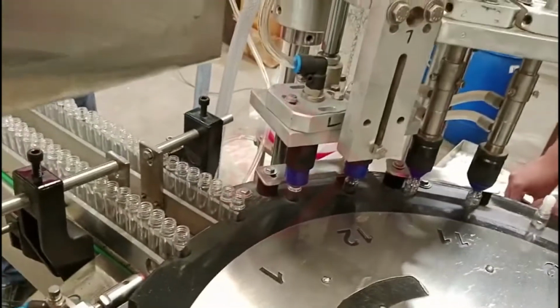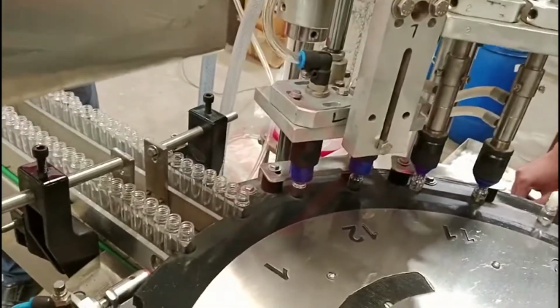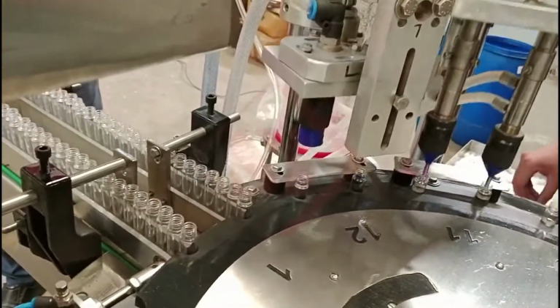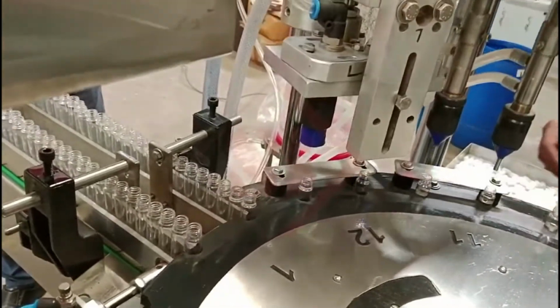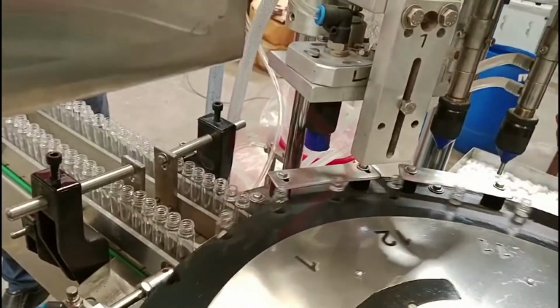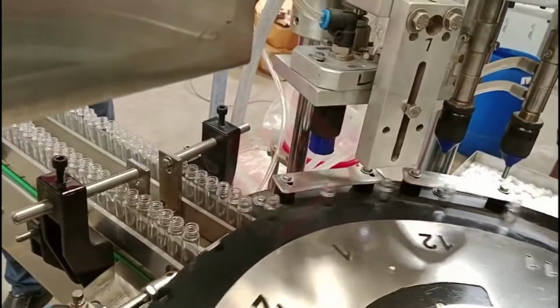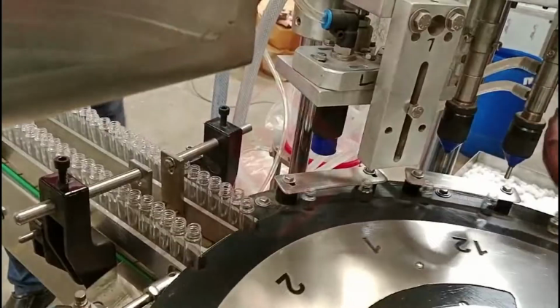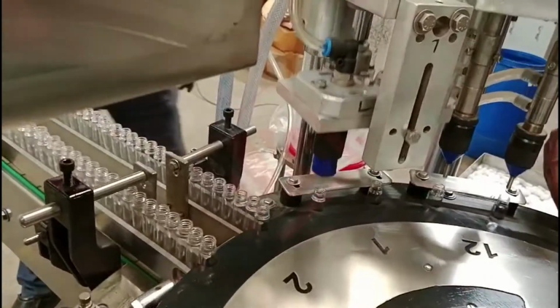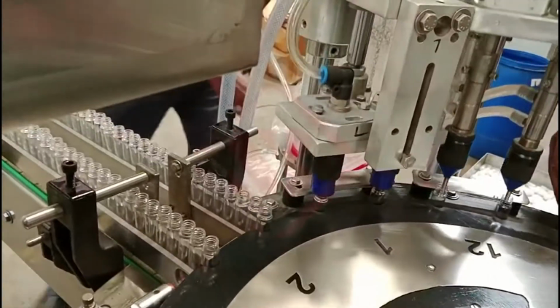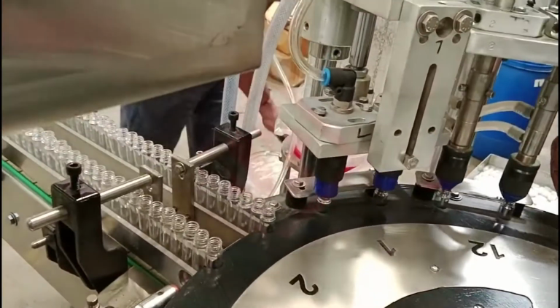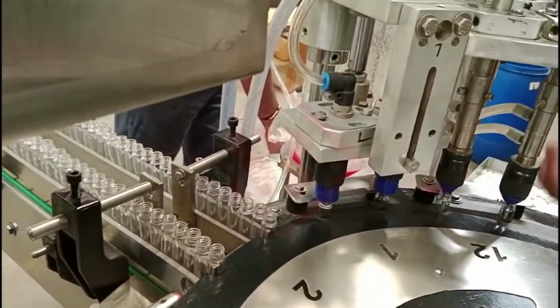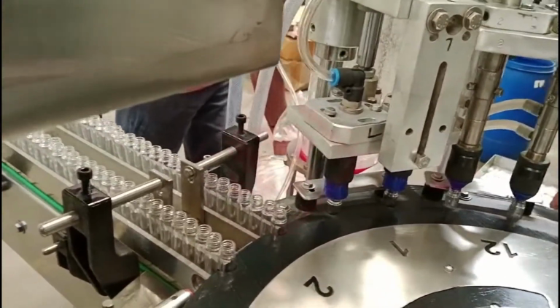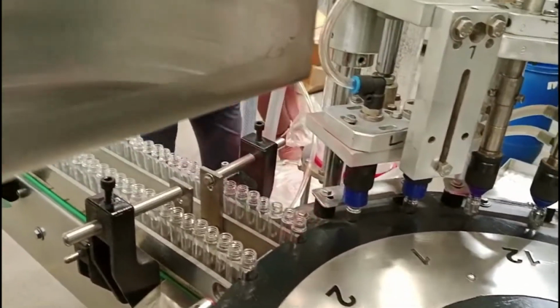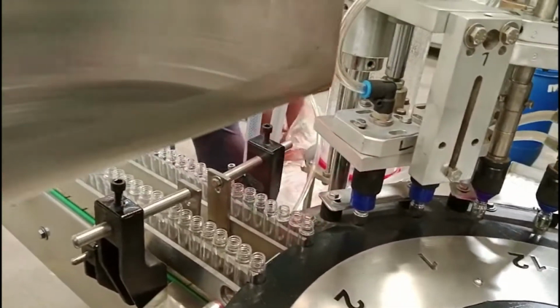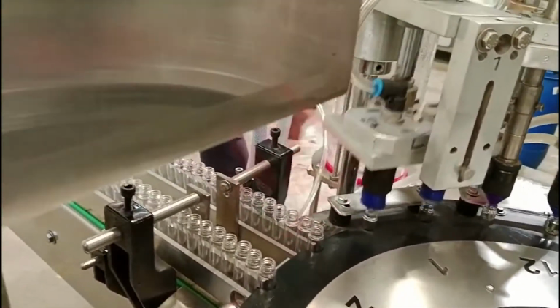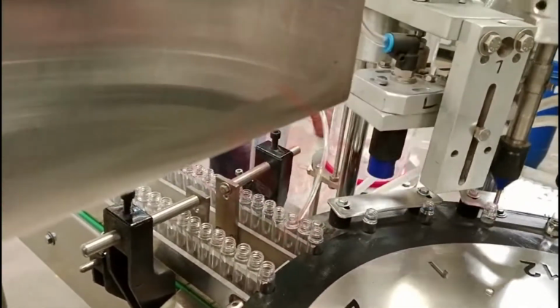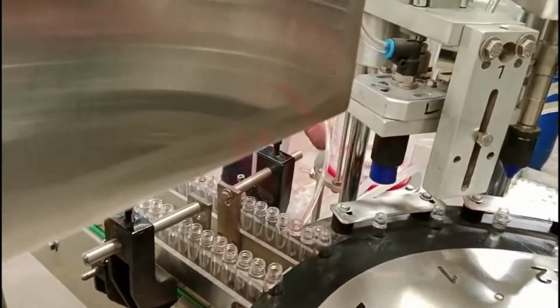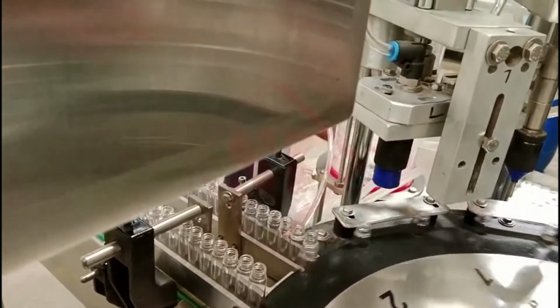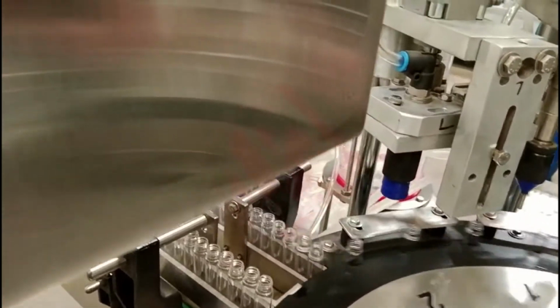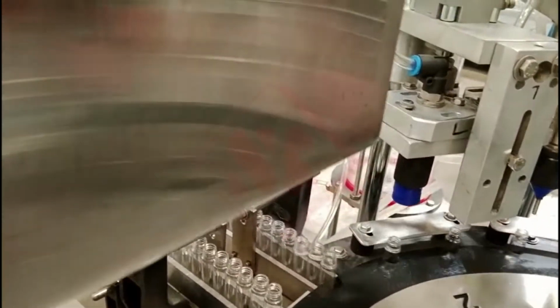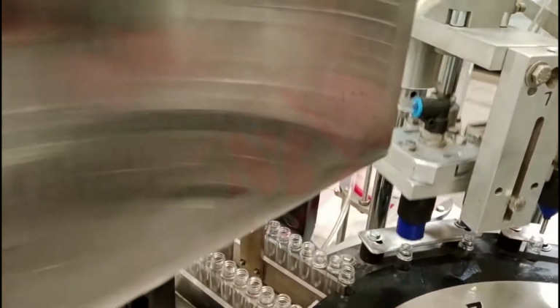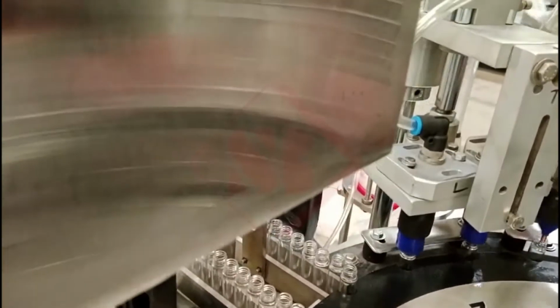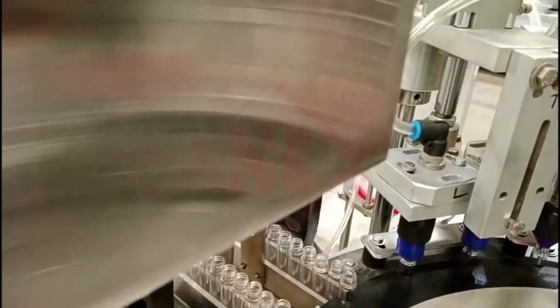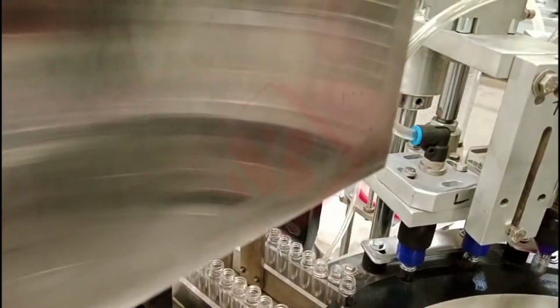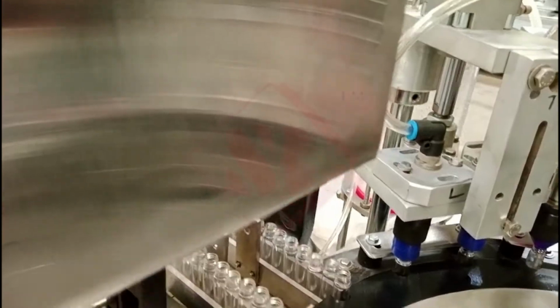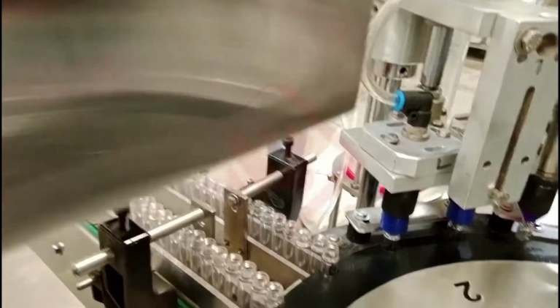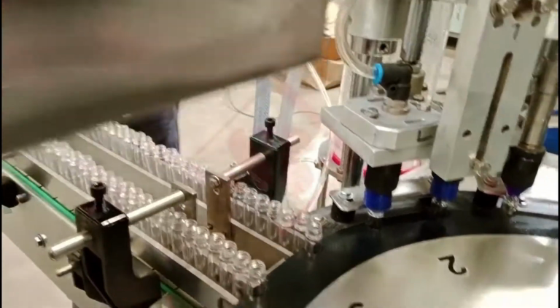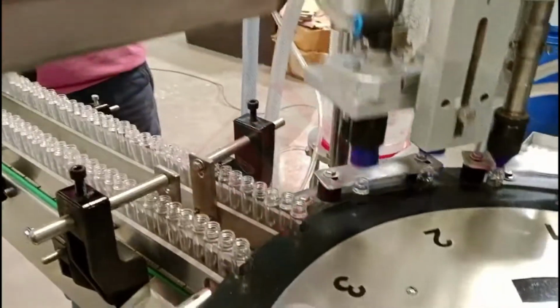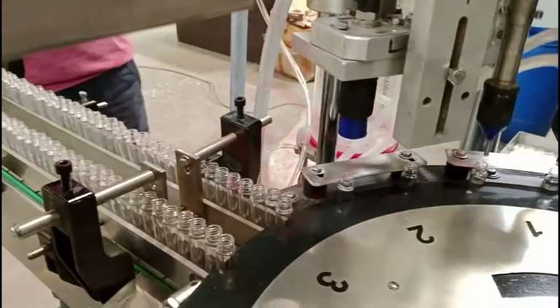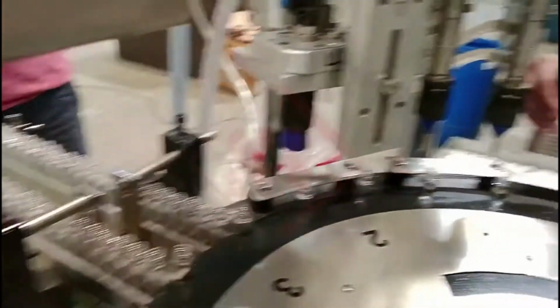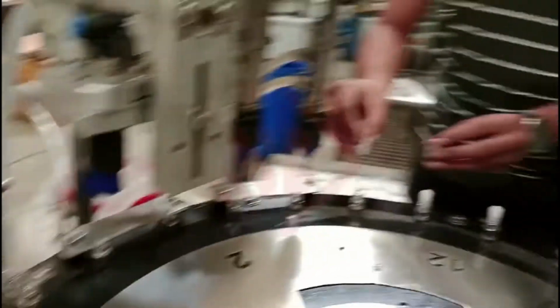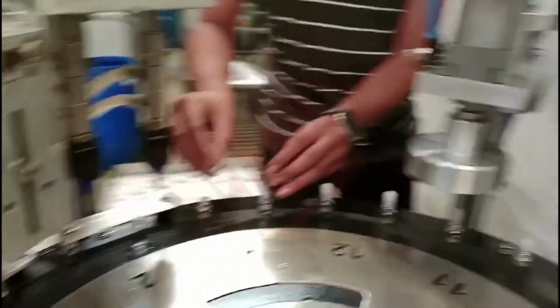A Labeling Machine is a specialized piece of equipment used in the packaging industry for the efficient and precise application of labels onto roll-on containers.